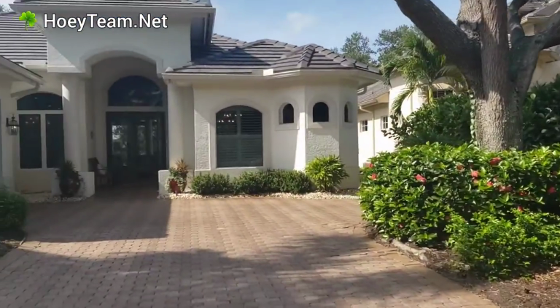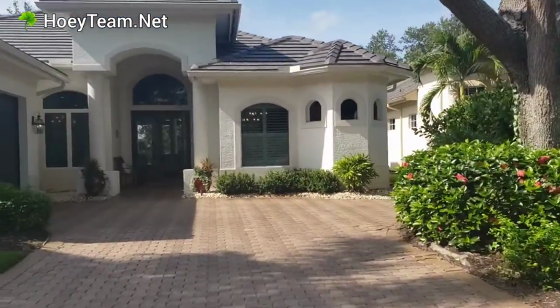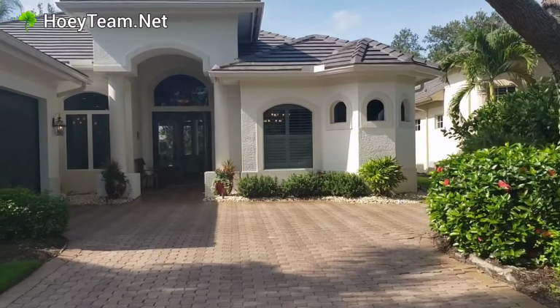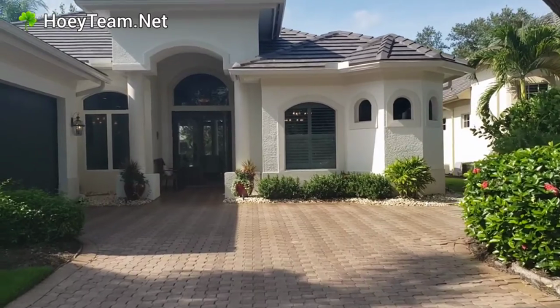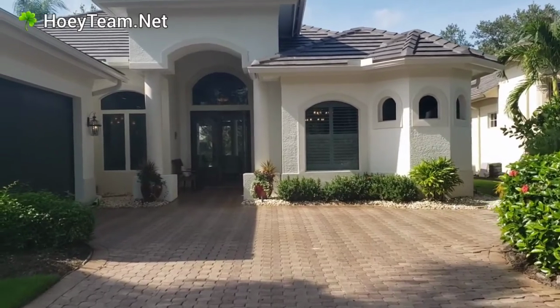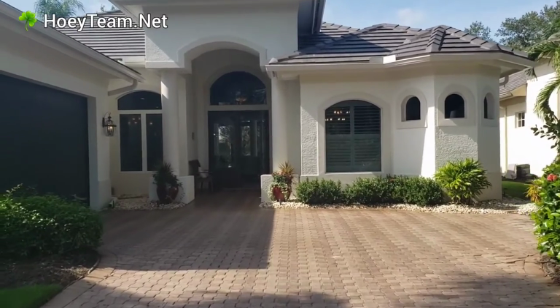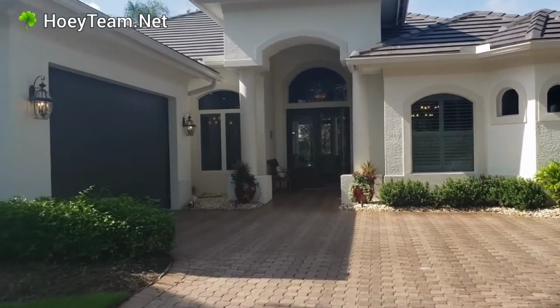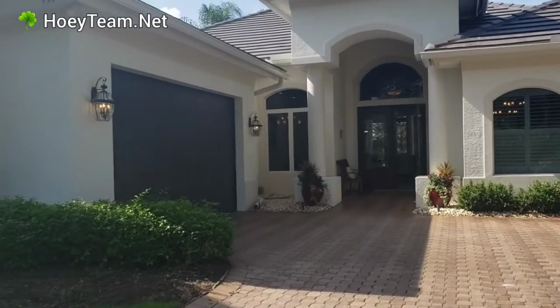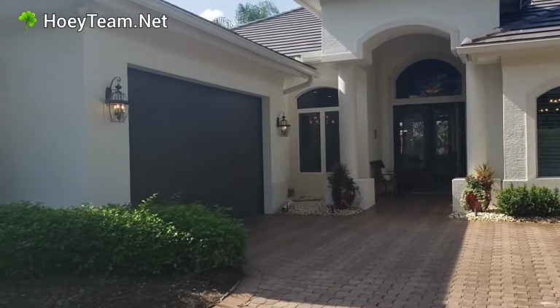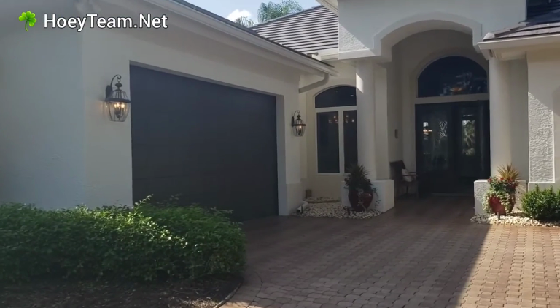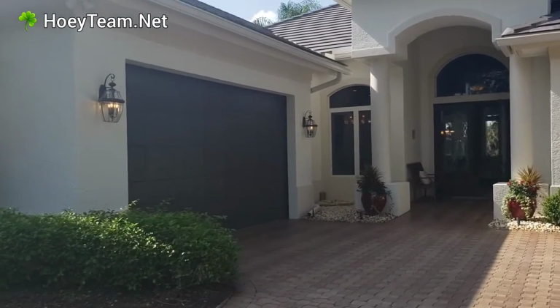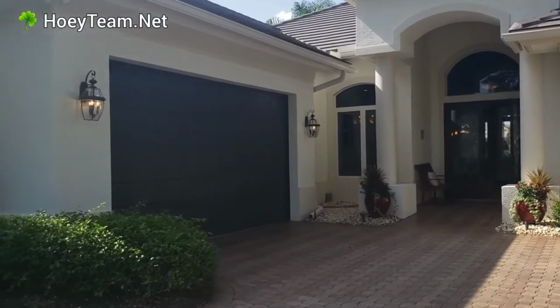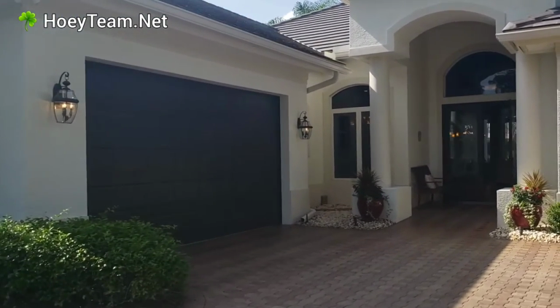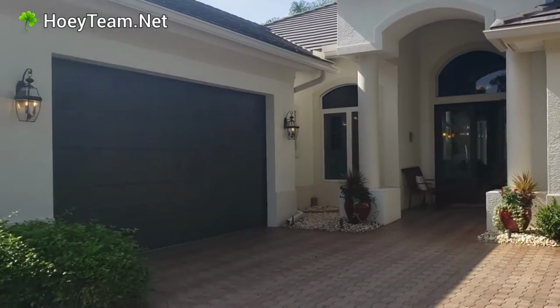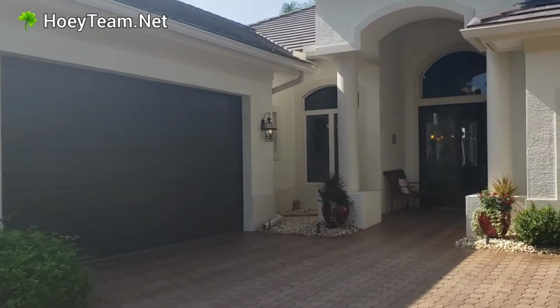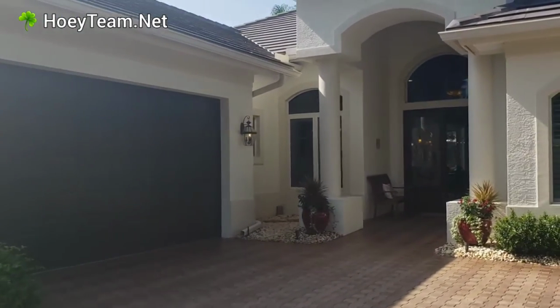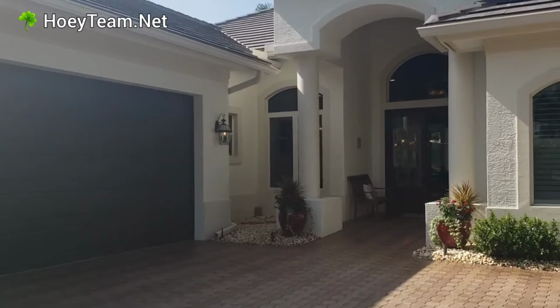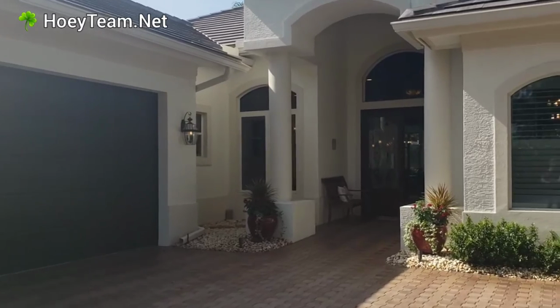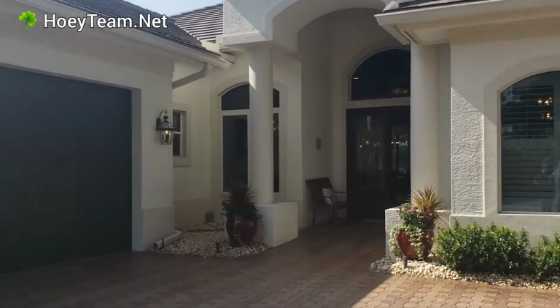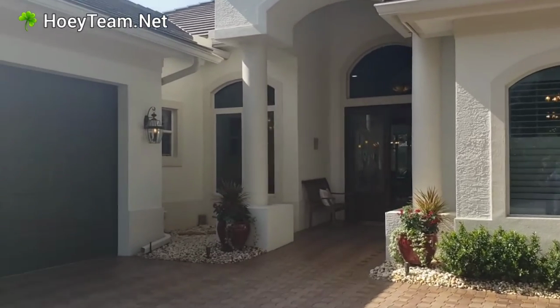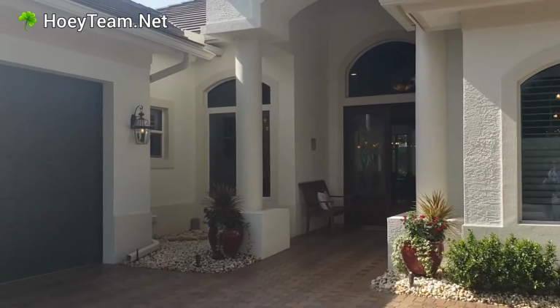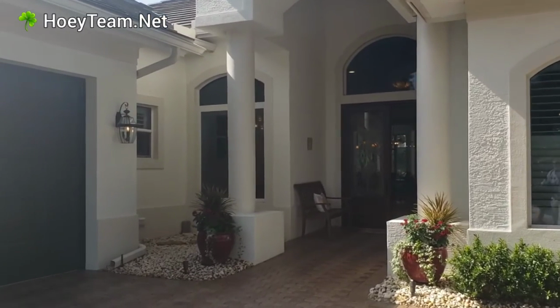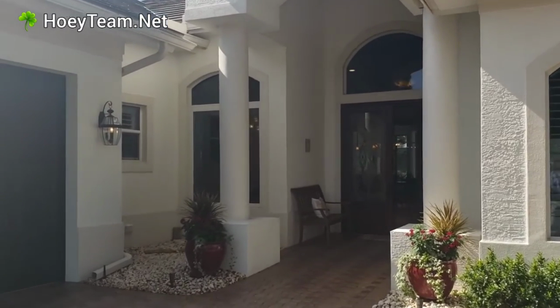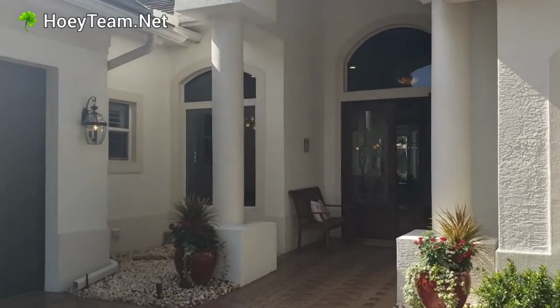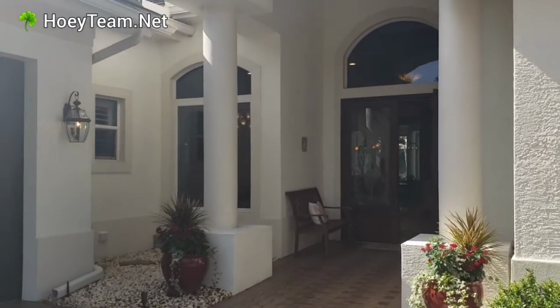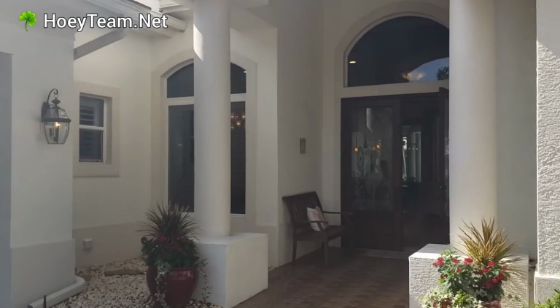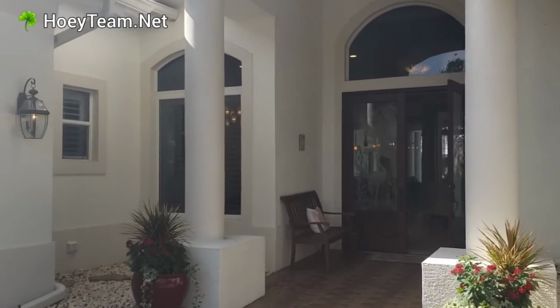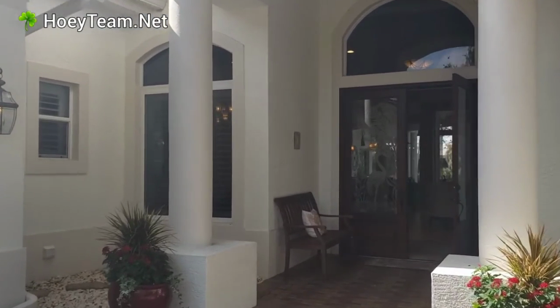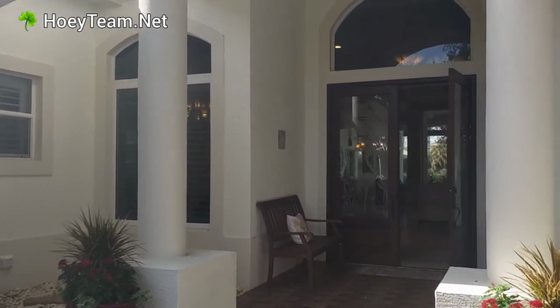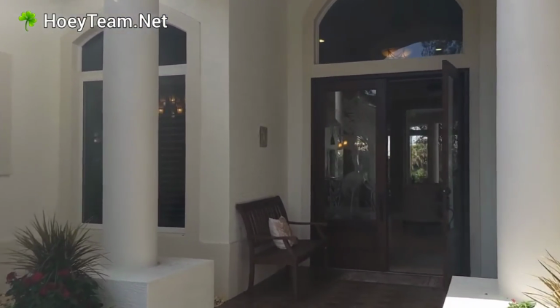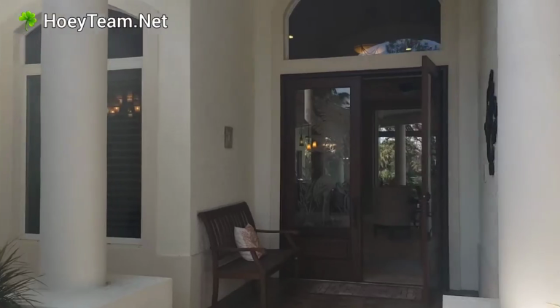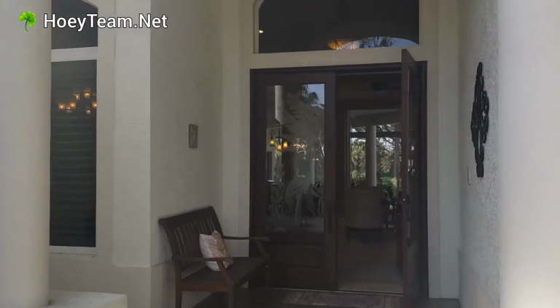It's set back nicely with a two-car garage. It's brick paper with the driveway all the way up. It's got a new roof on it. It's a 0.22 acre lot.